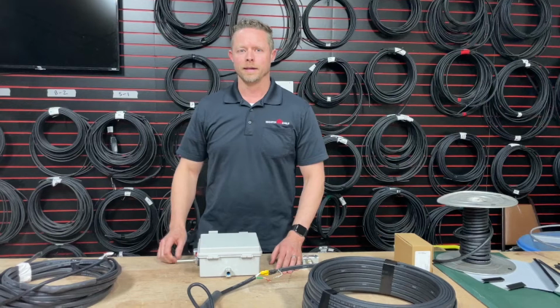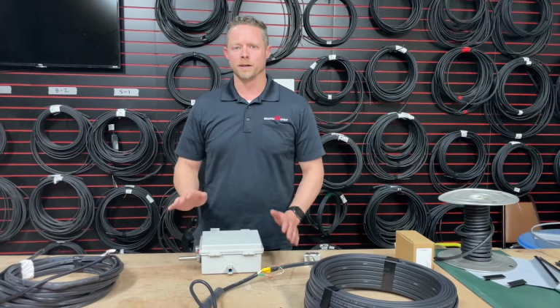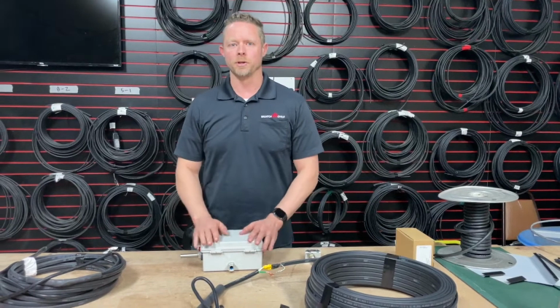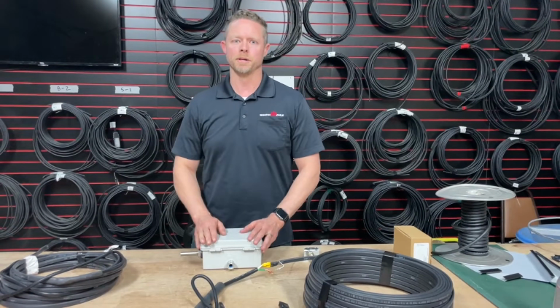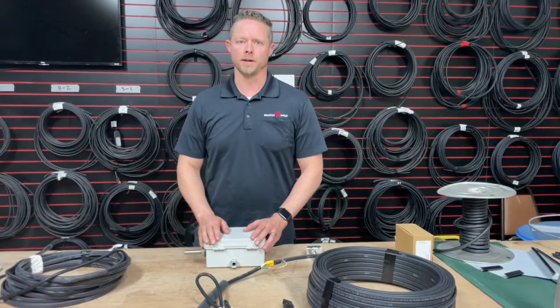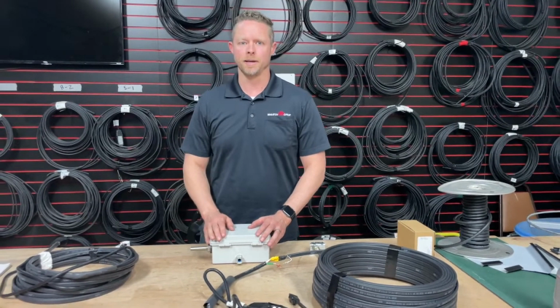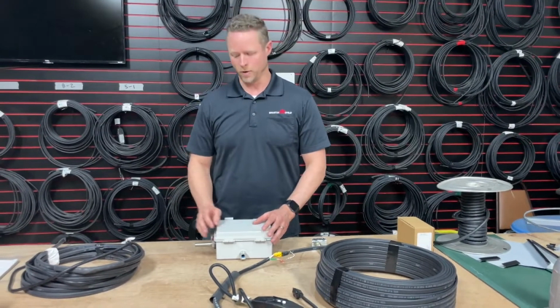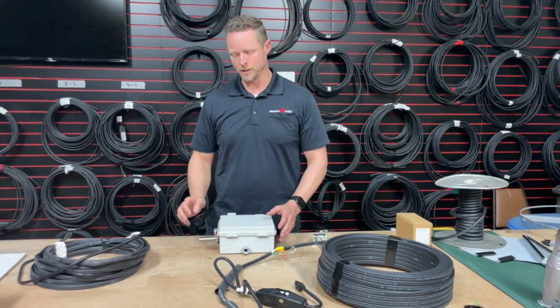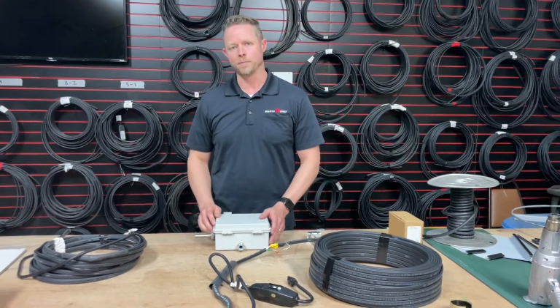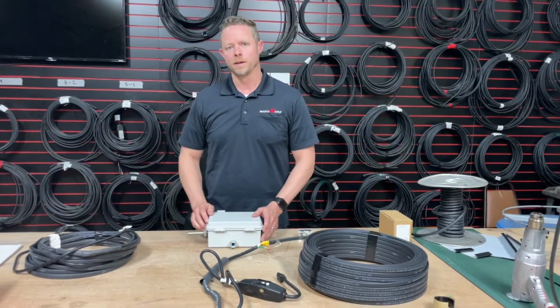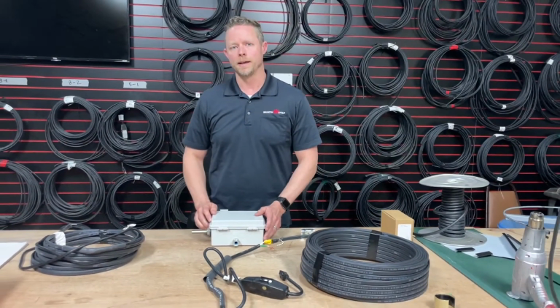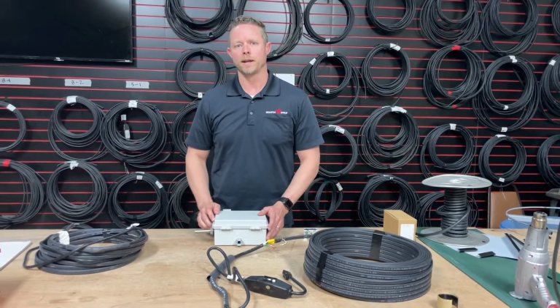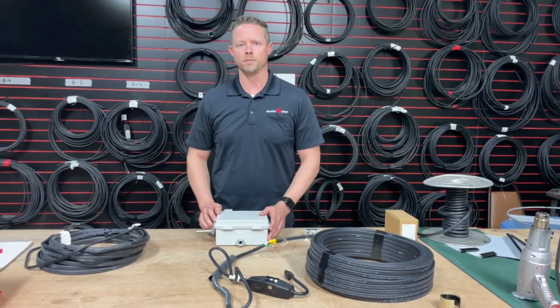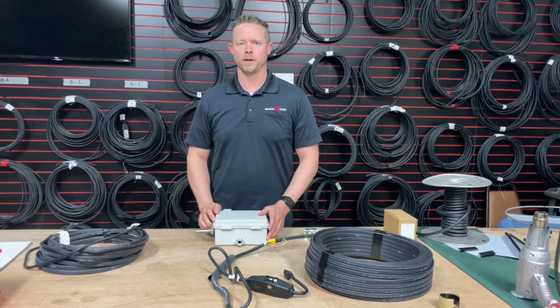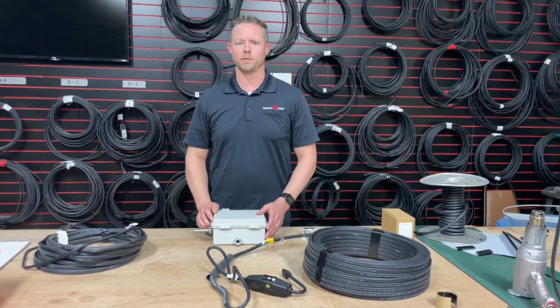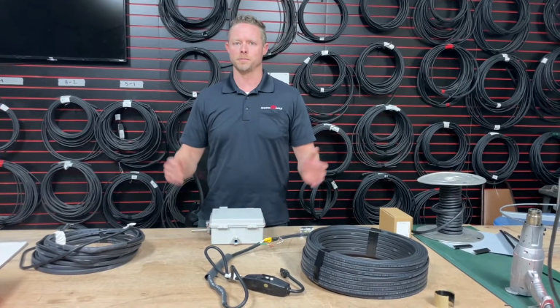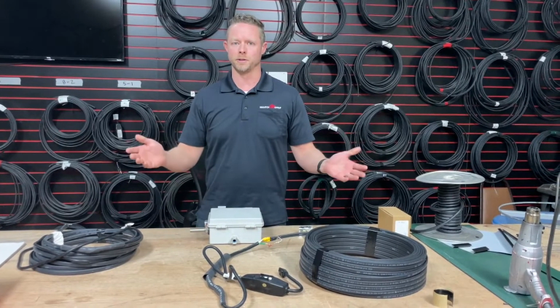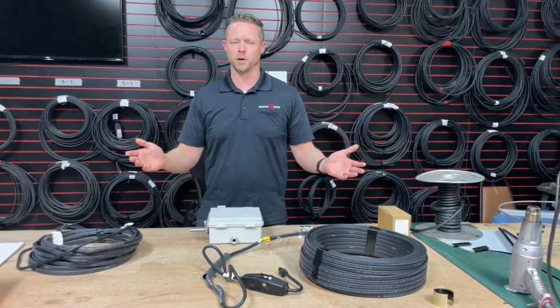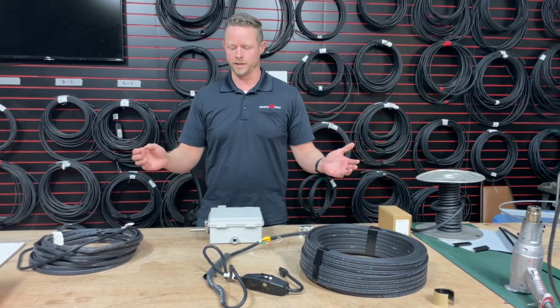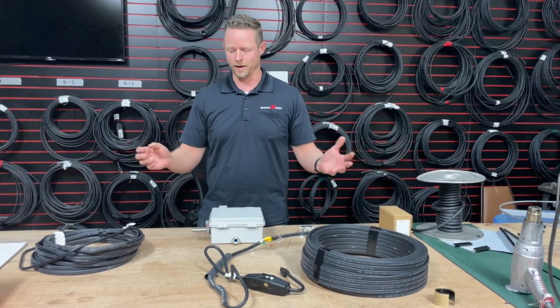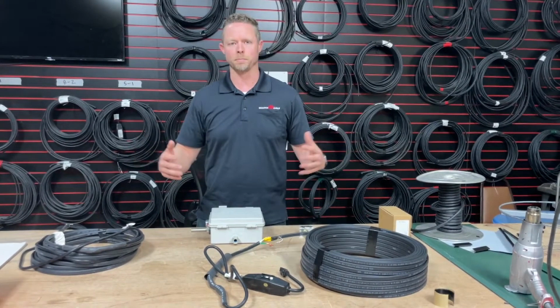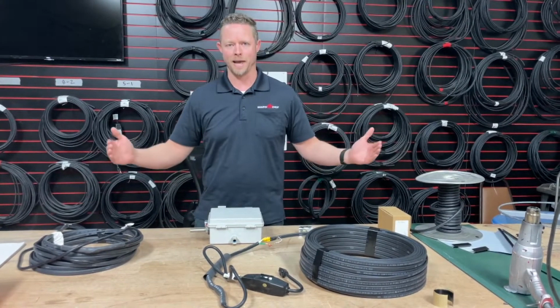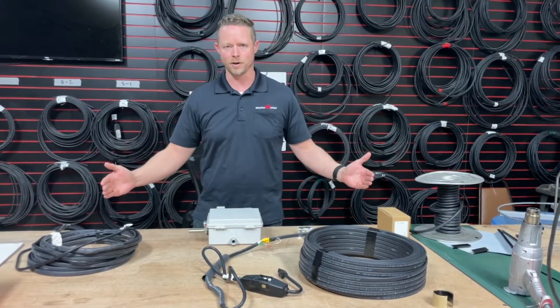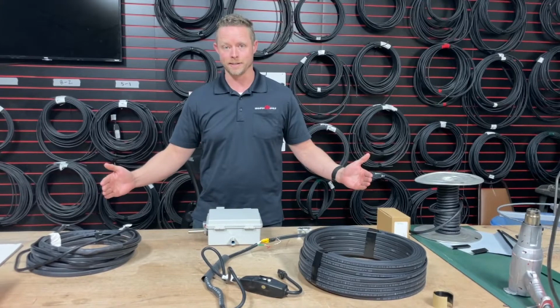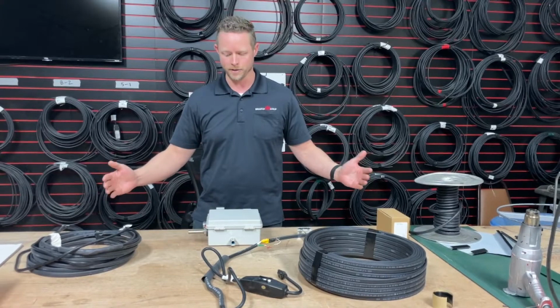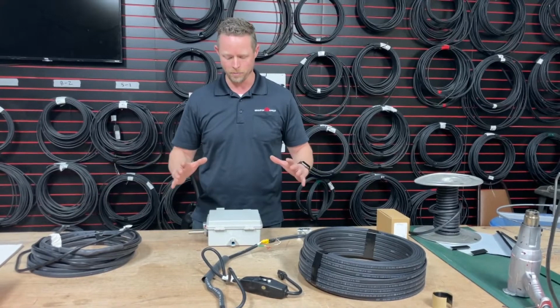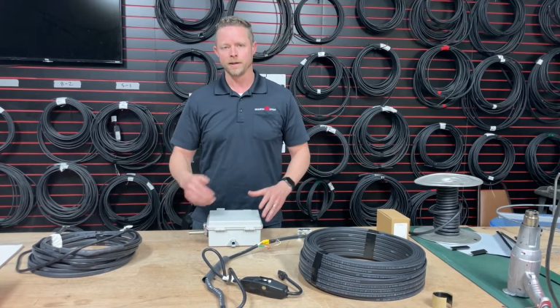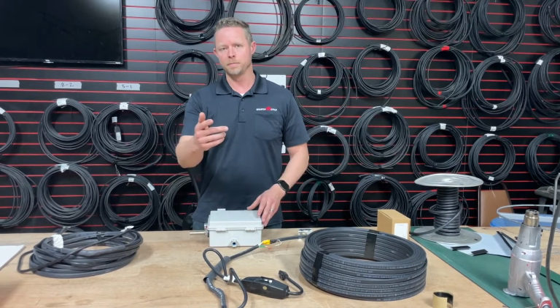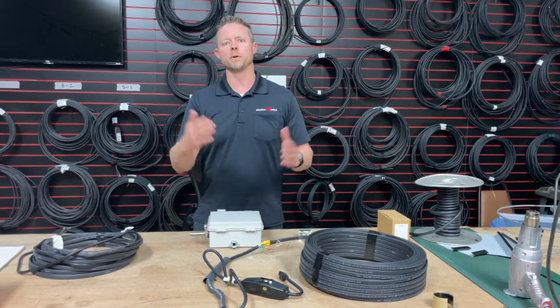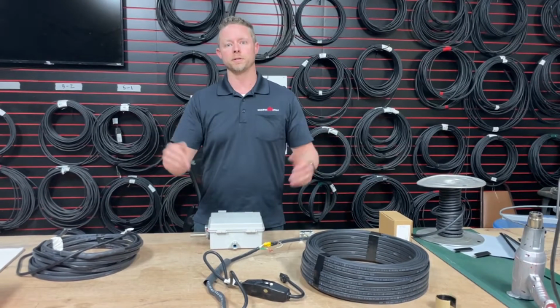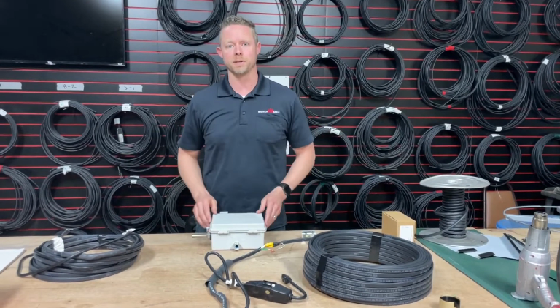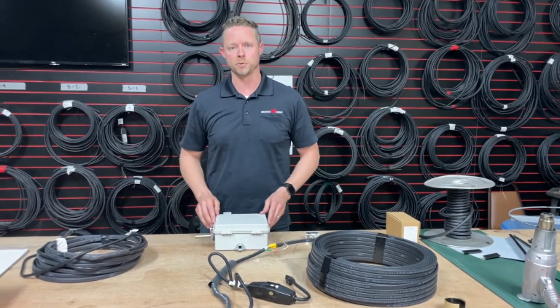Hey guys, Eric Wimmer here with HeatCable.com and Wasatch Heat Cable. Today we had a call from a wonderful customer looking to do a project, and I wanted to put some added content together to help him along with others that might be in the same situation.